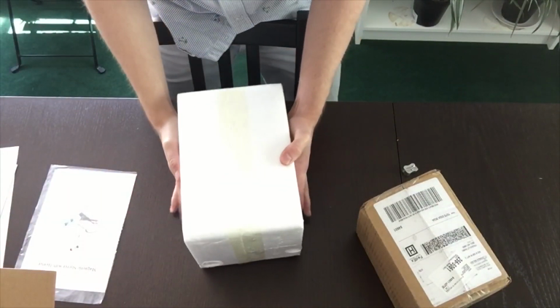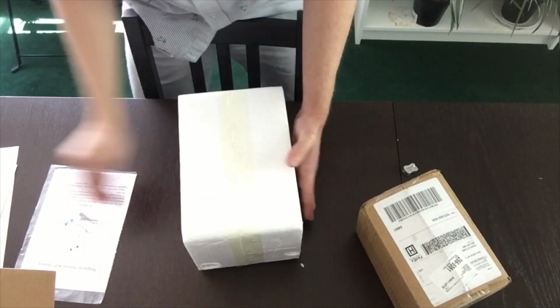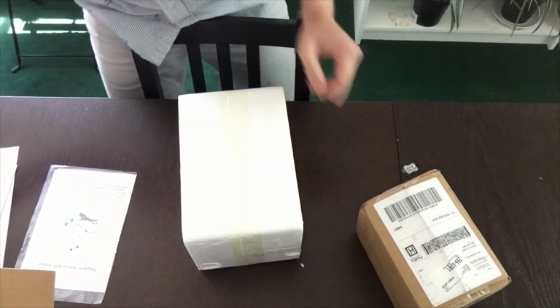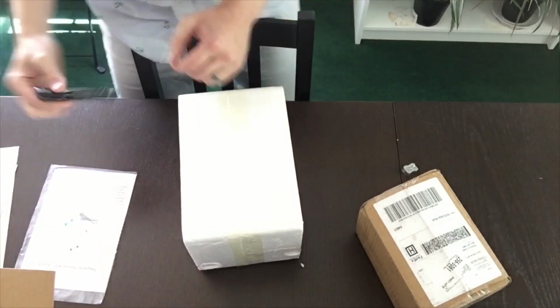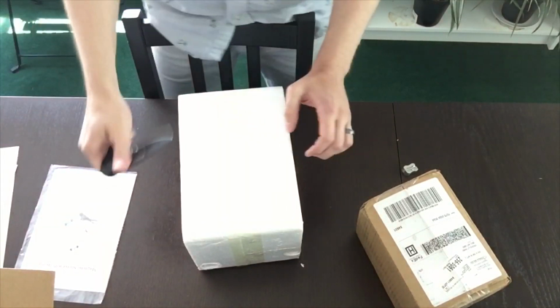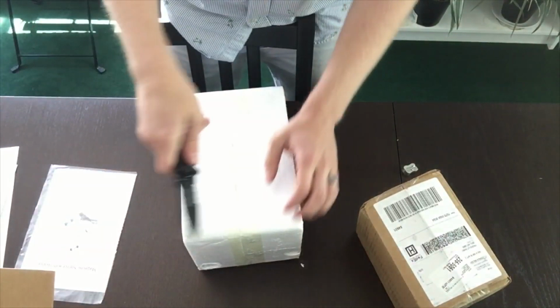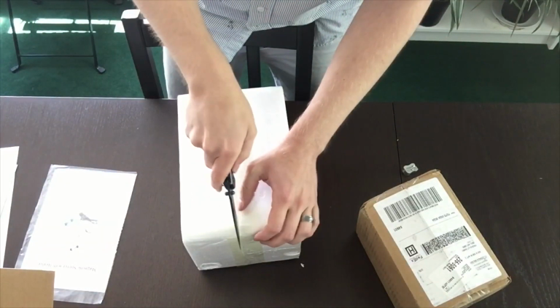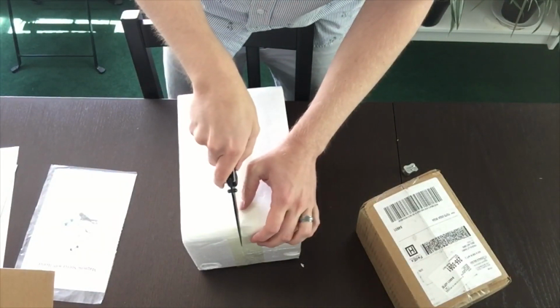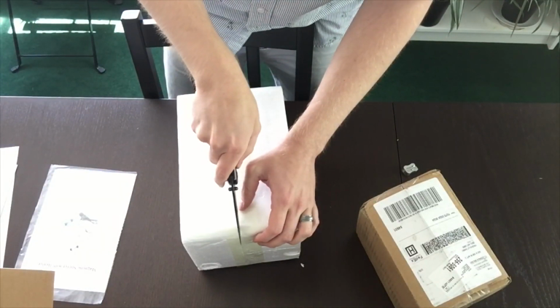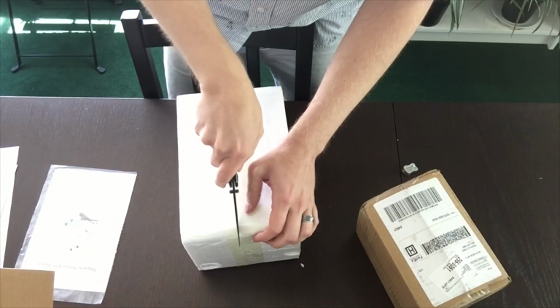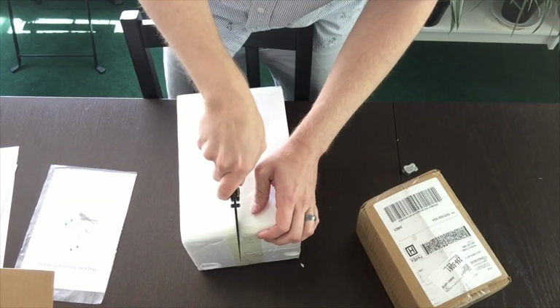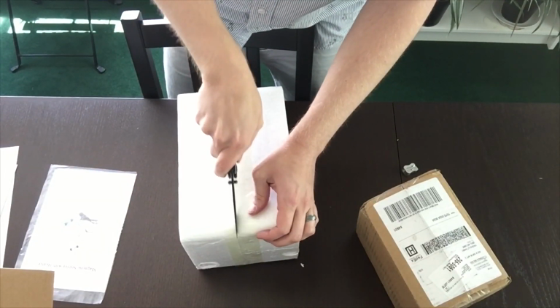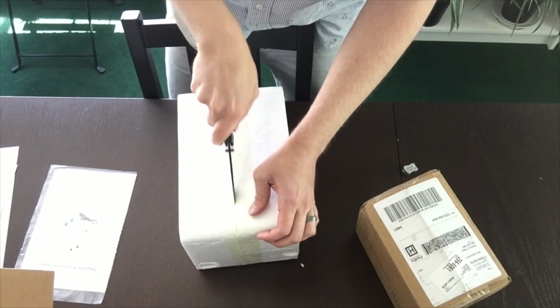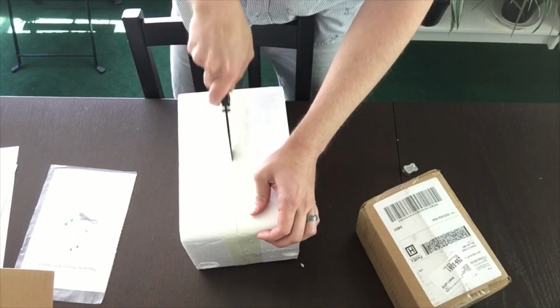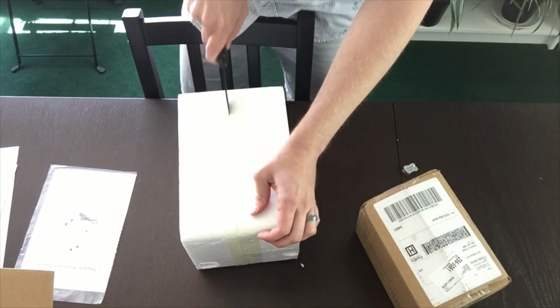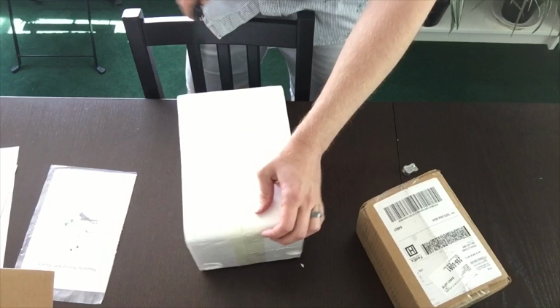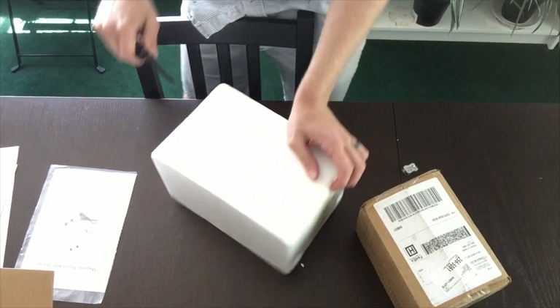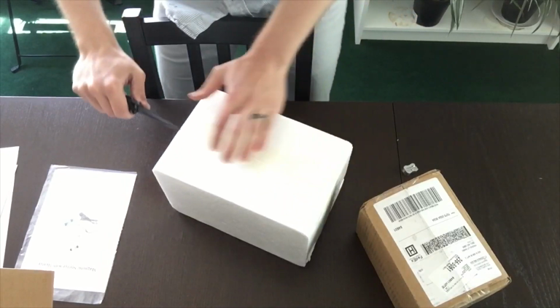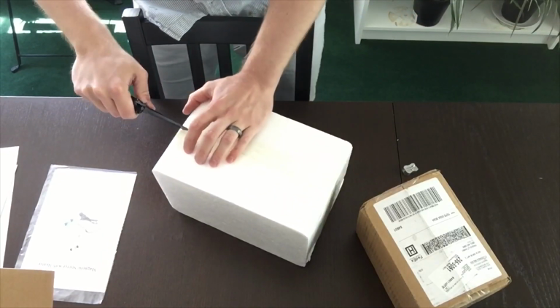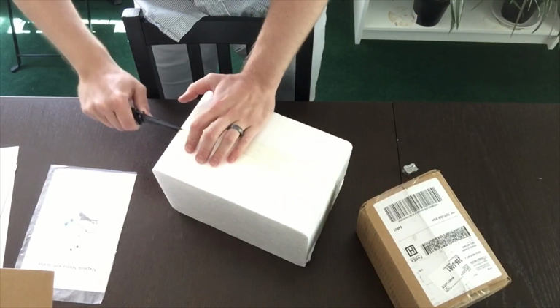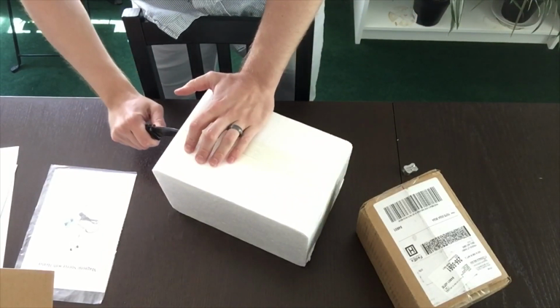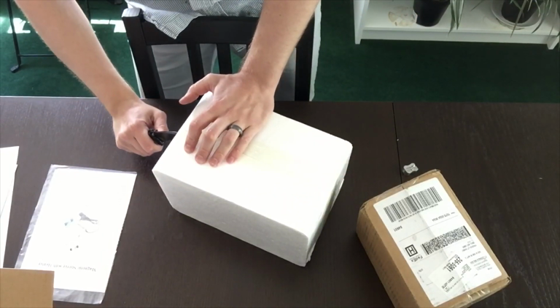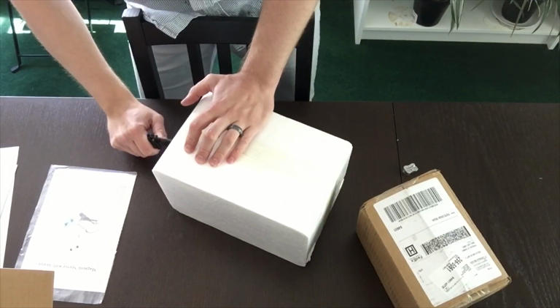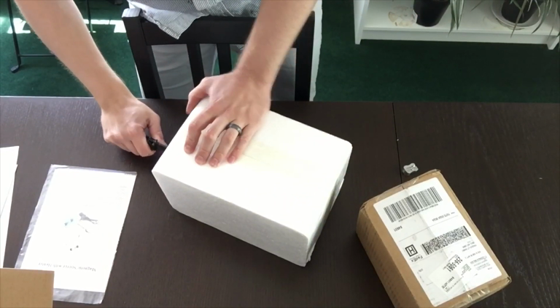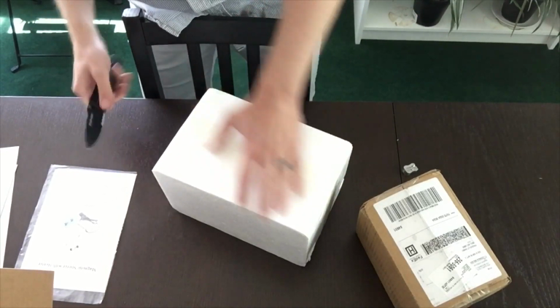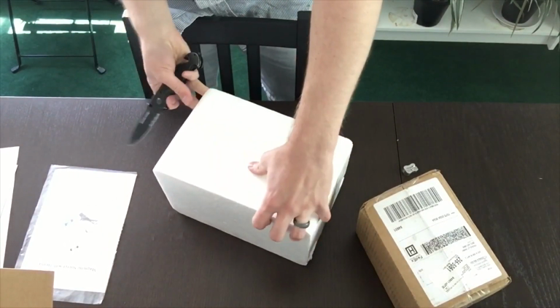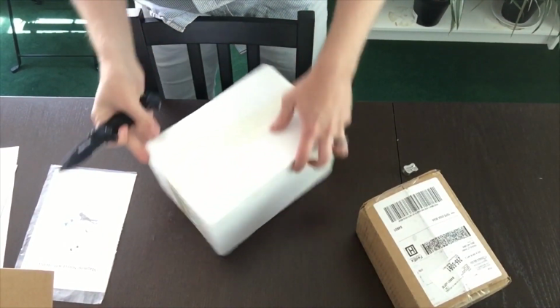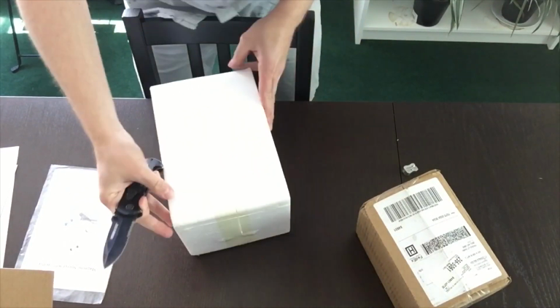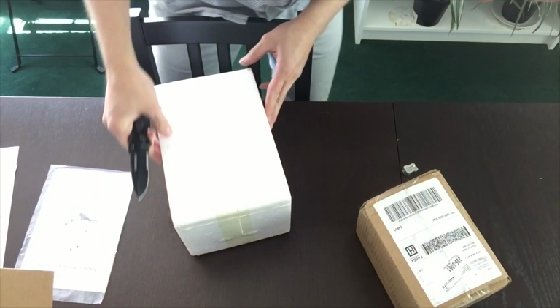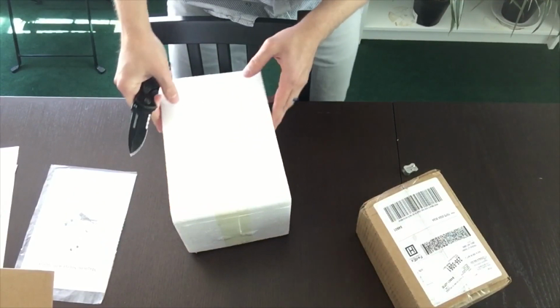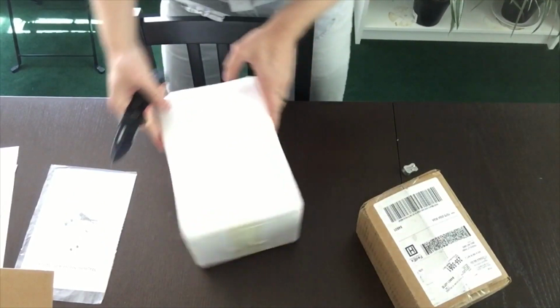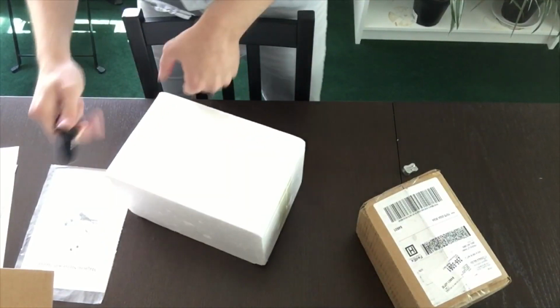The hotplate itself comes packaged in two styrofoam halves that are taped together to protect it. And here I'm just trying to get the thing open.